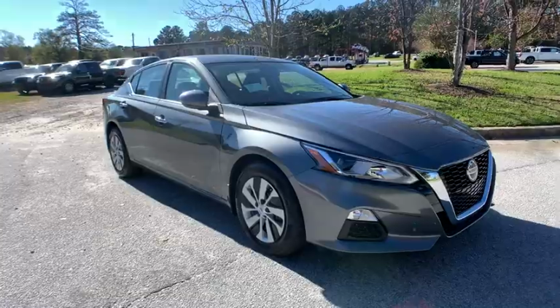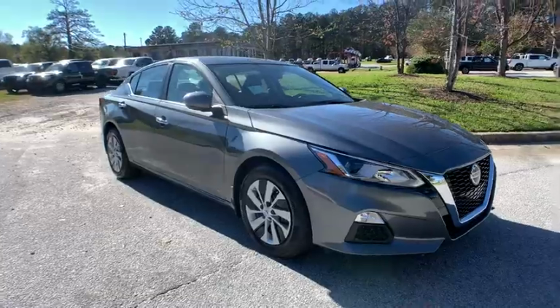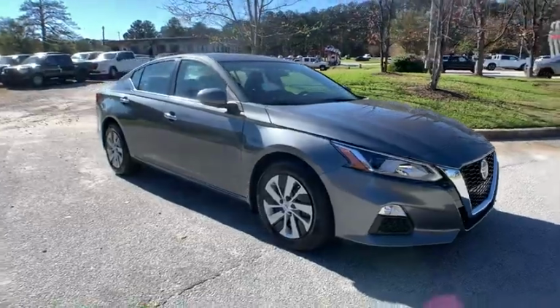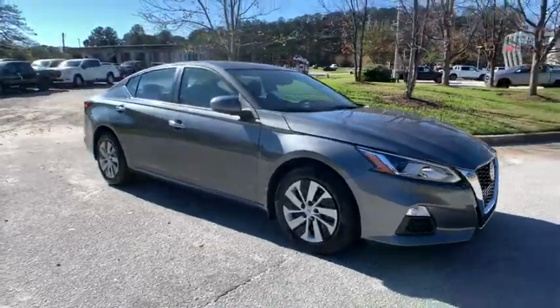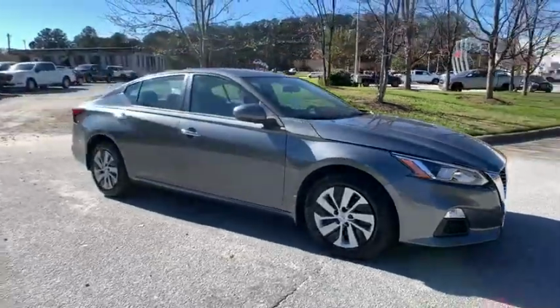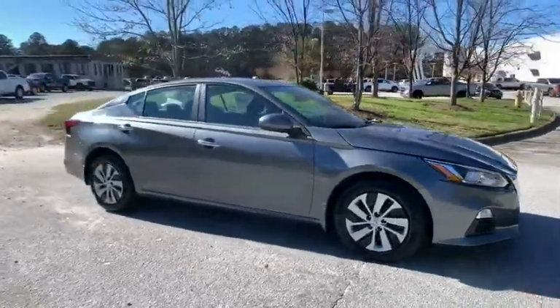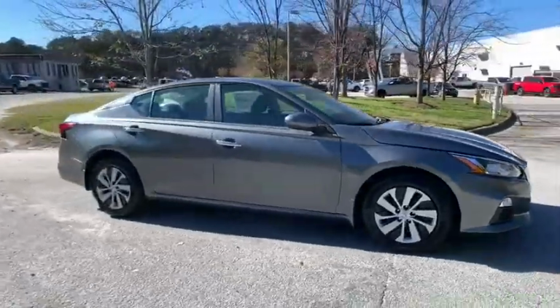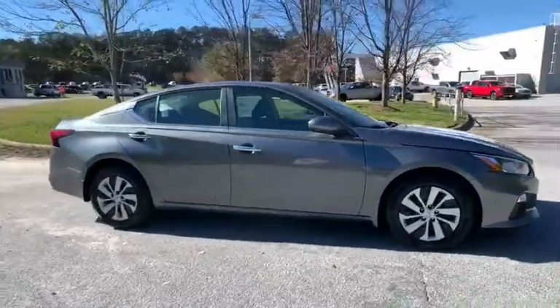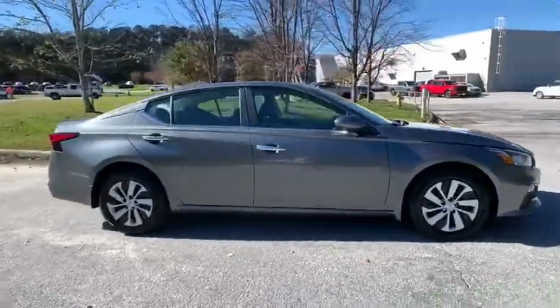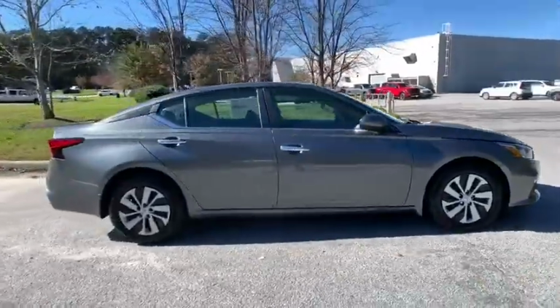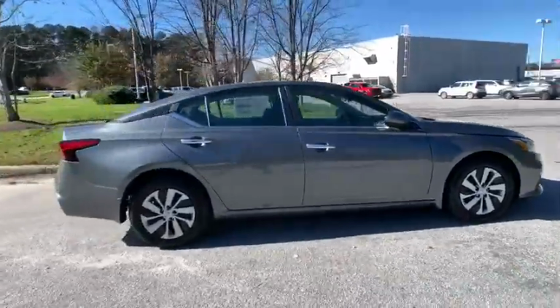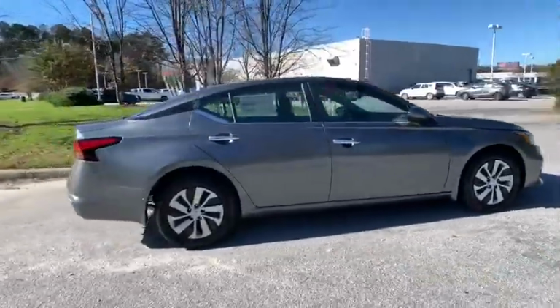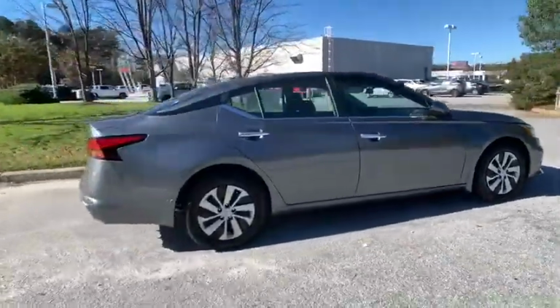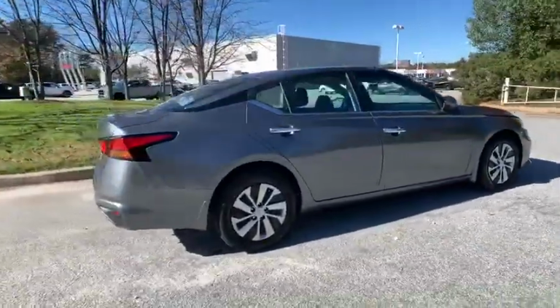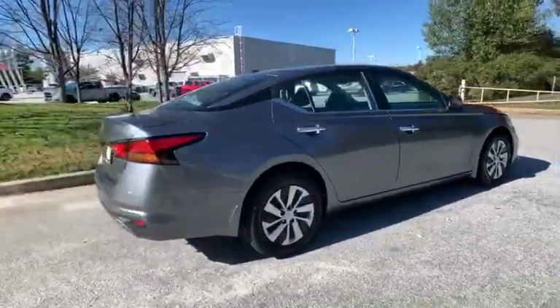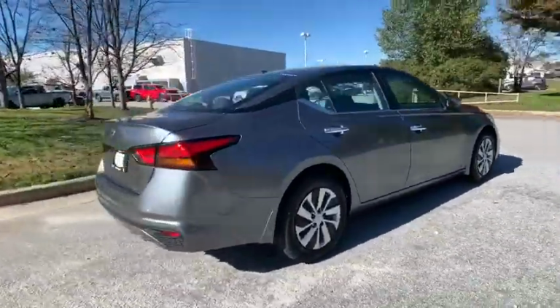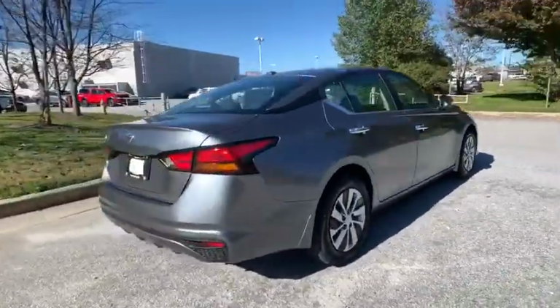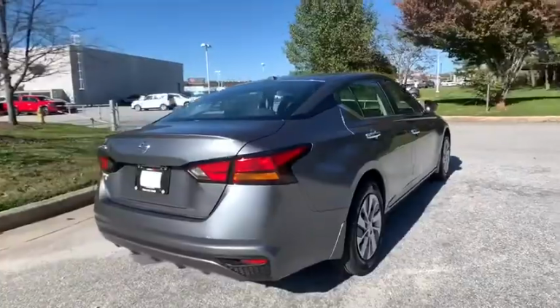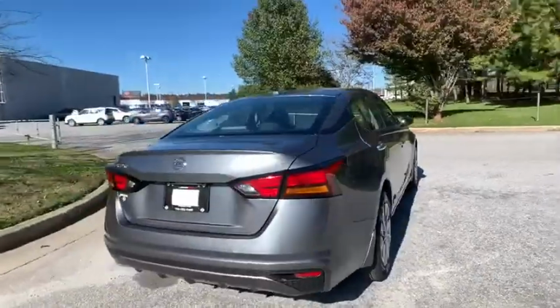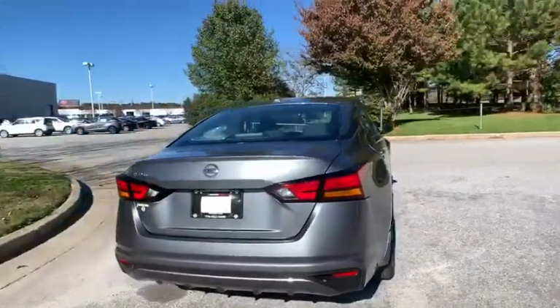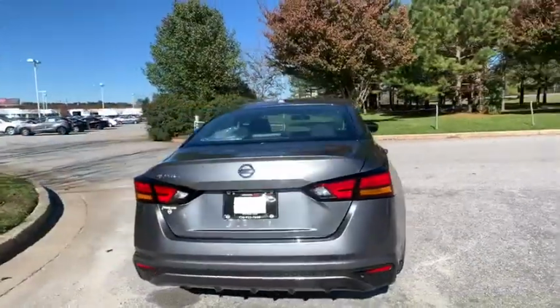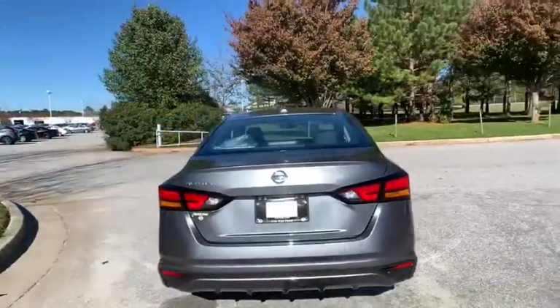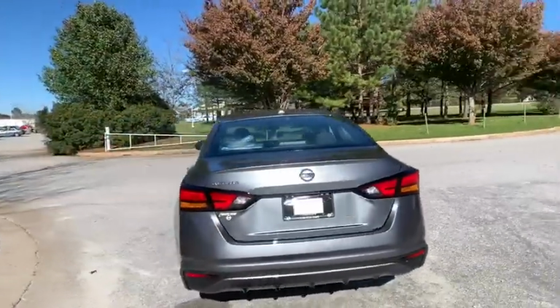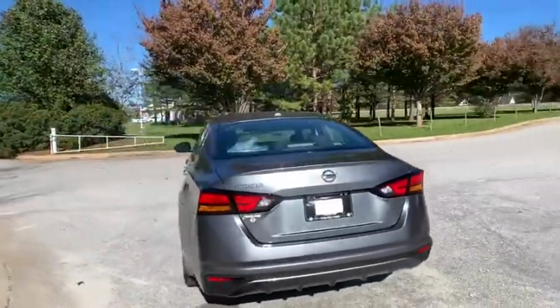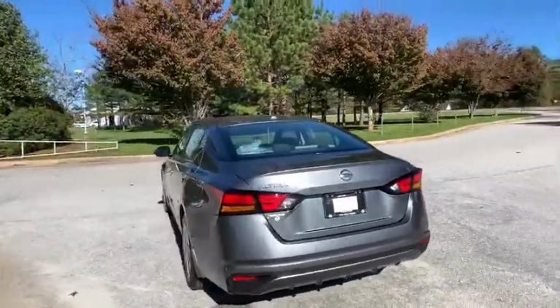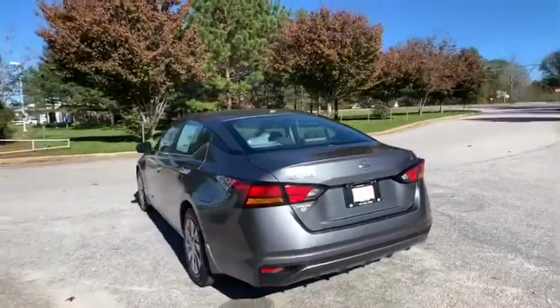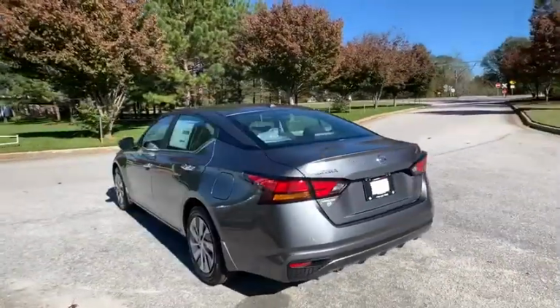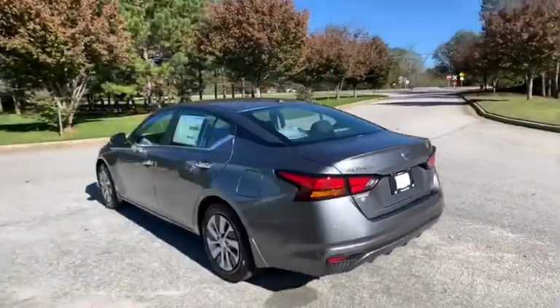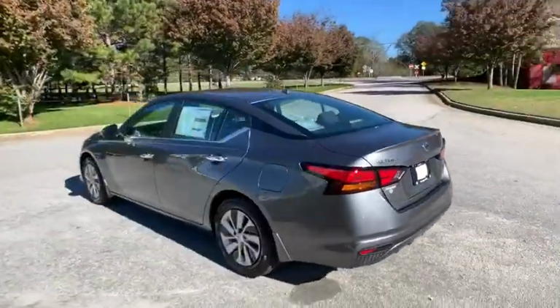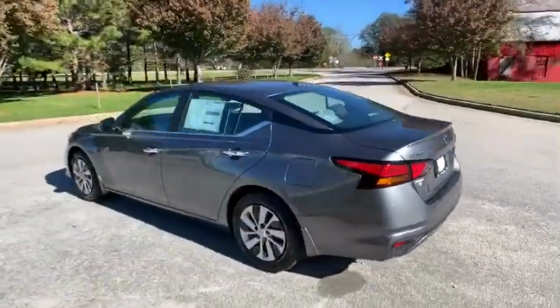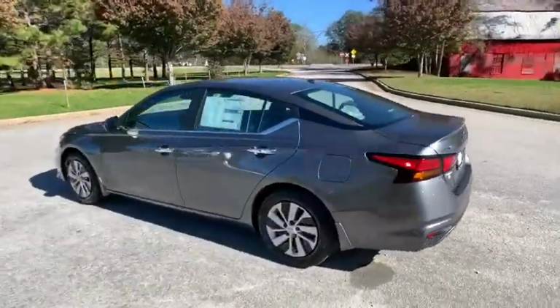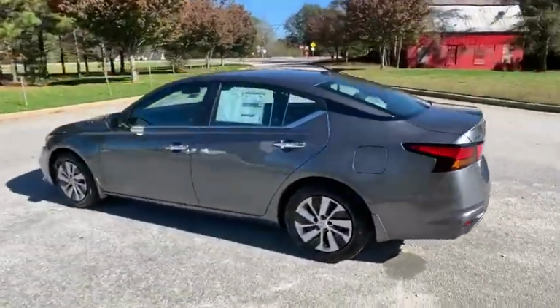You are going to love the 2020 Nissan Altima. The Nissan Altima offers advanced features to make life easier, and most of the features come standard.